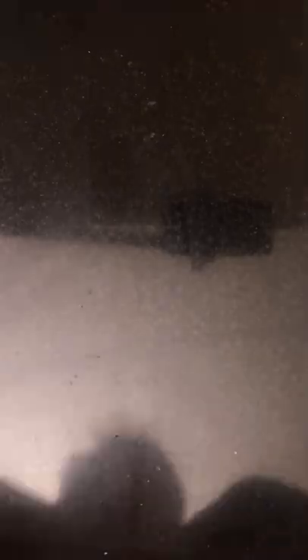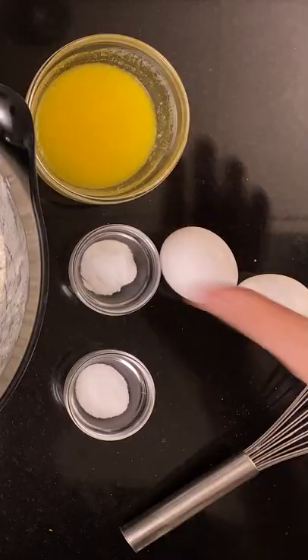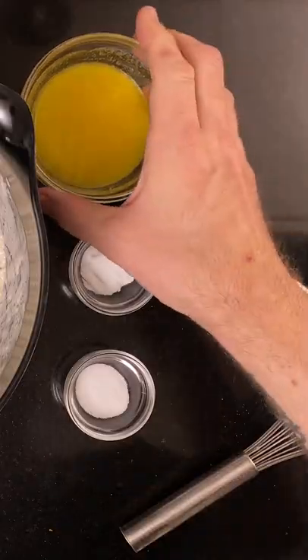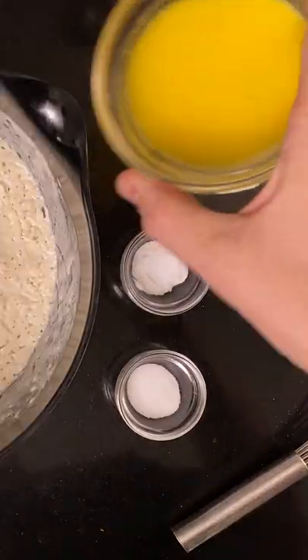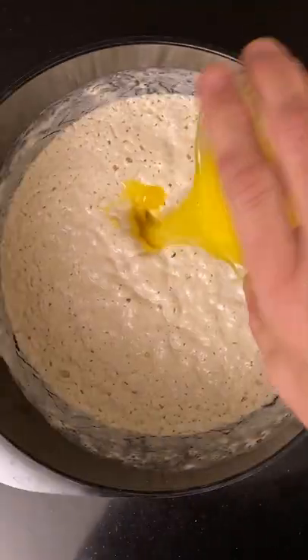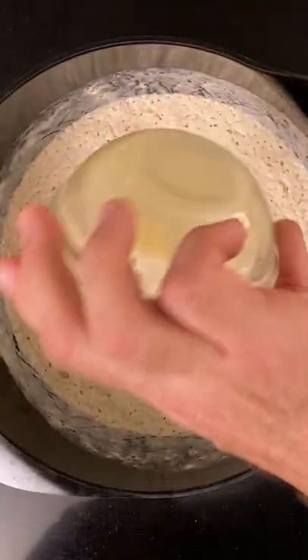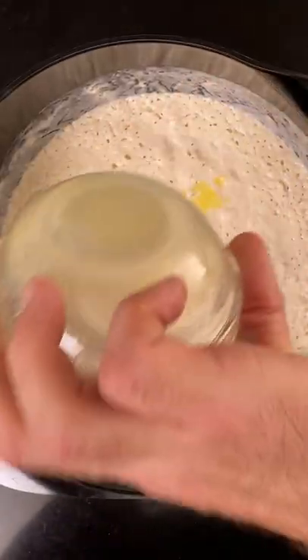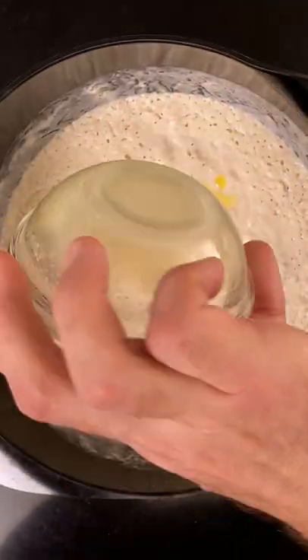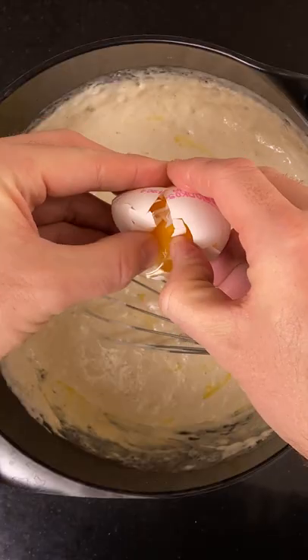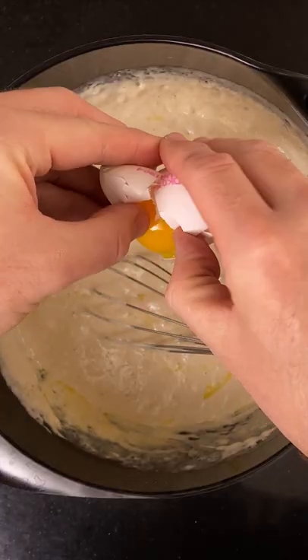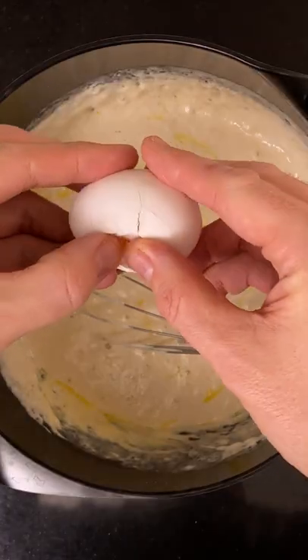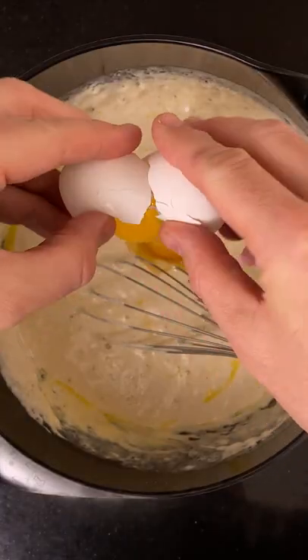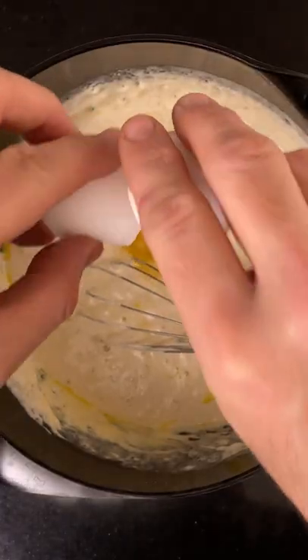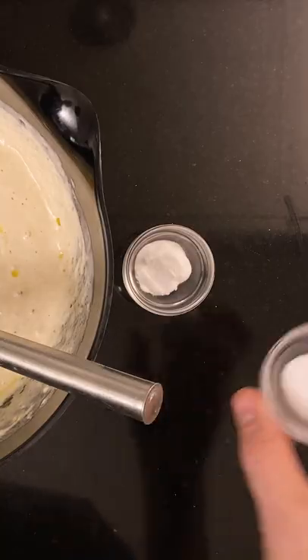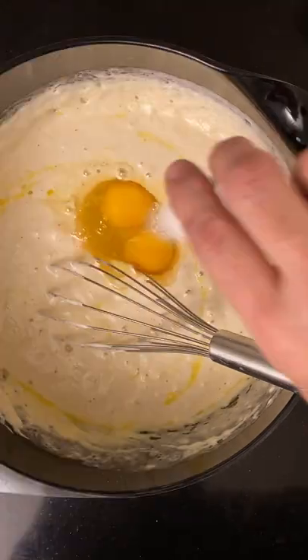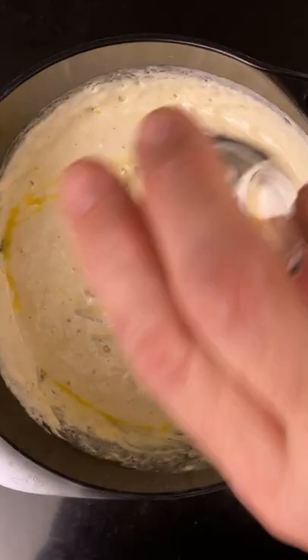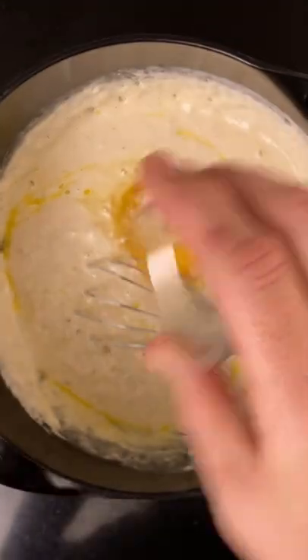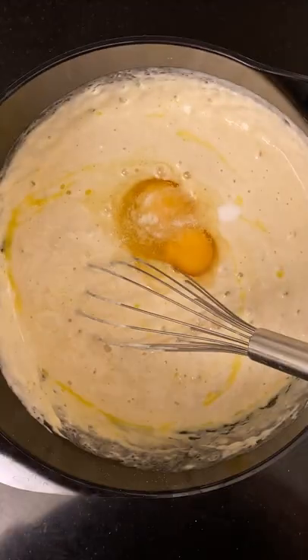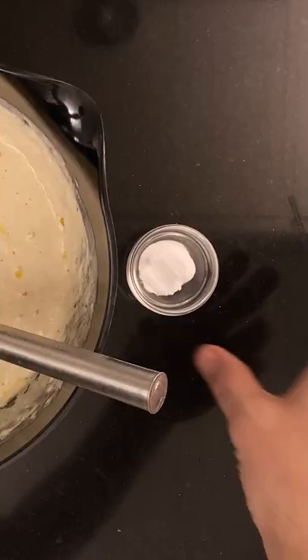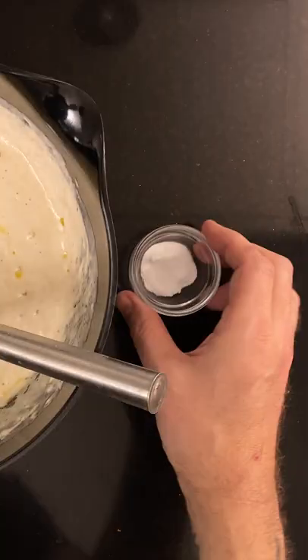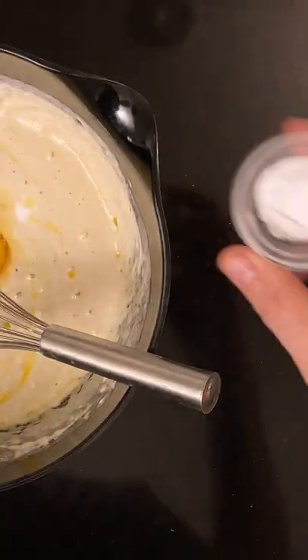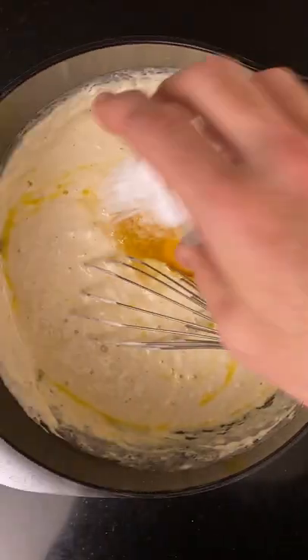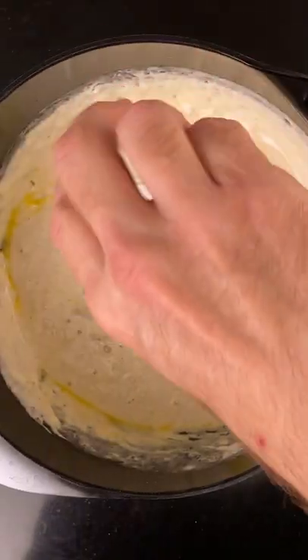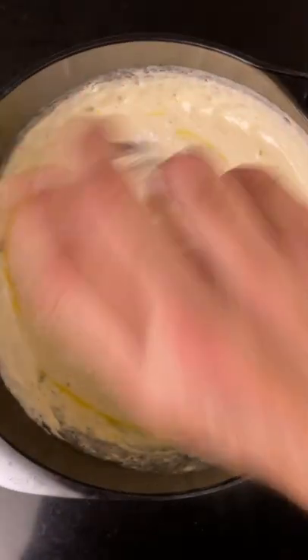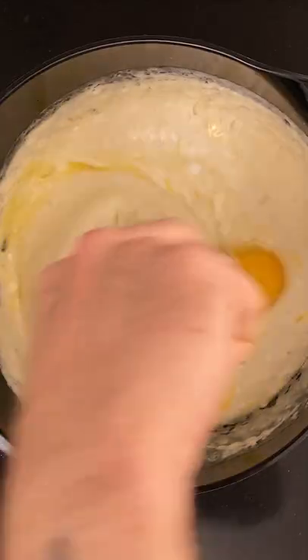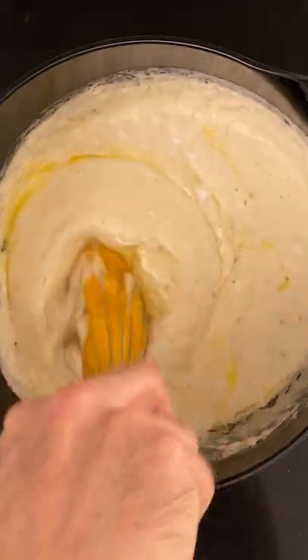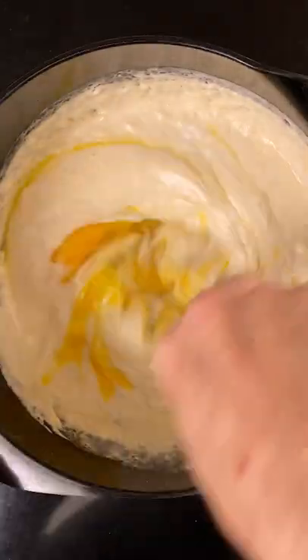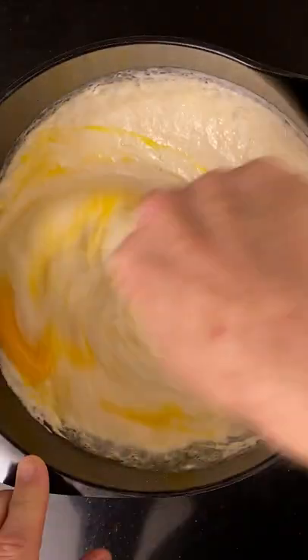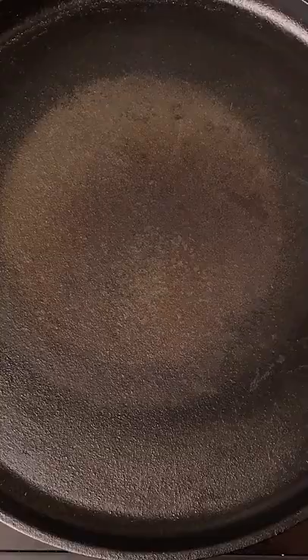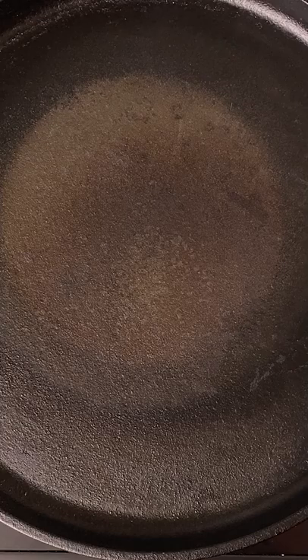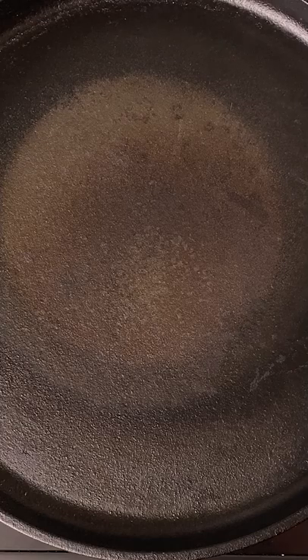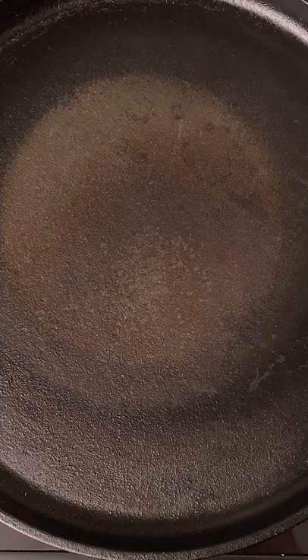The next morning add 50 grams of melted butter, 2 eggs, 3 quarters teaspoon of table salt, and 1 teaspoon of baking soda. Mix it up and heat a skillet to medium heat.